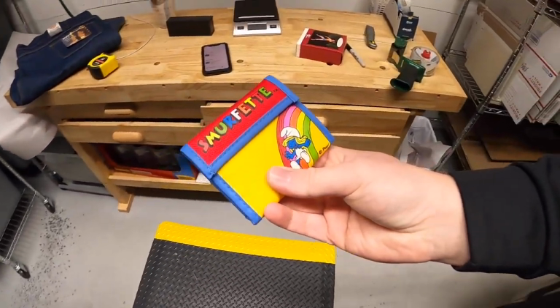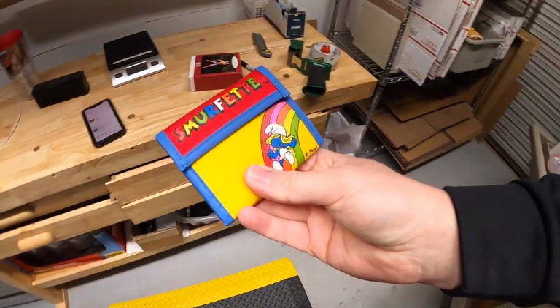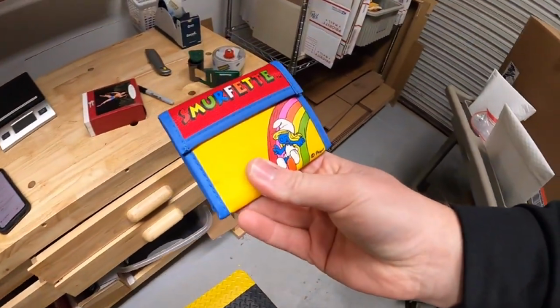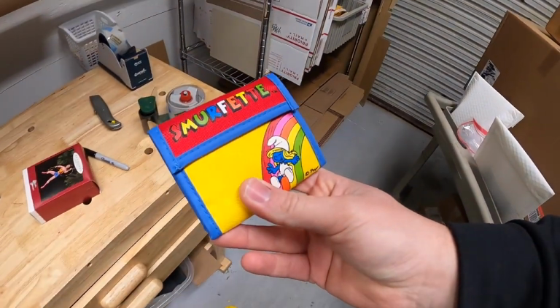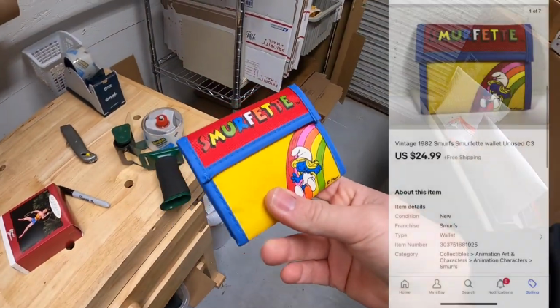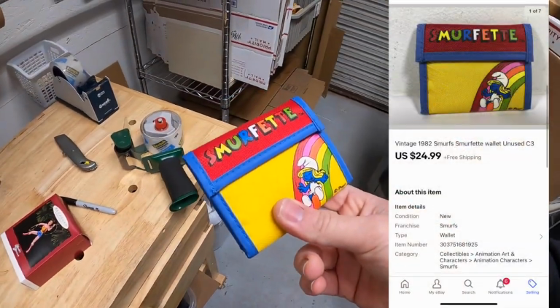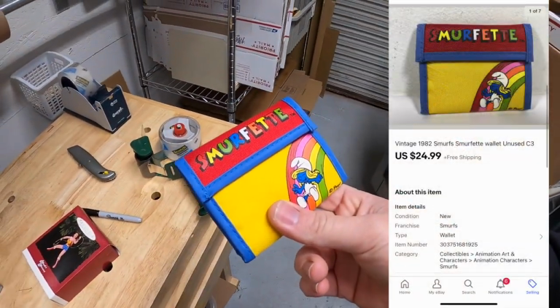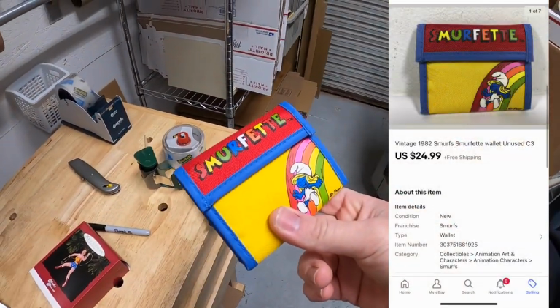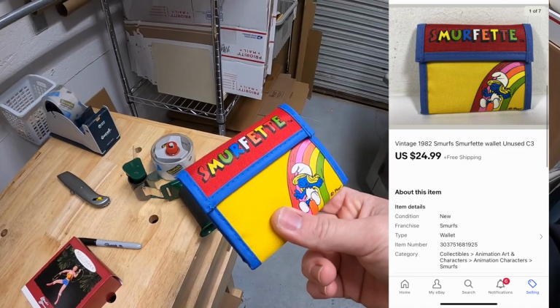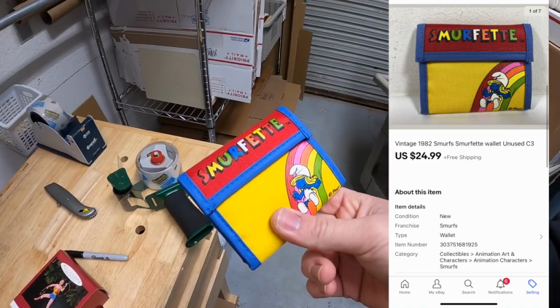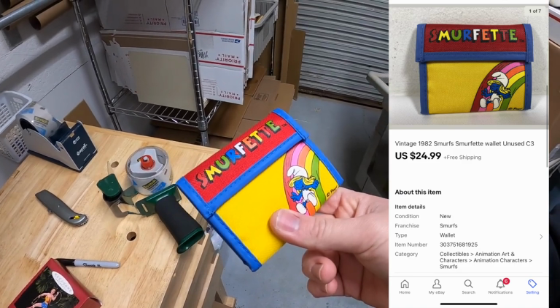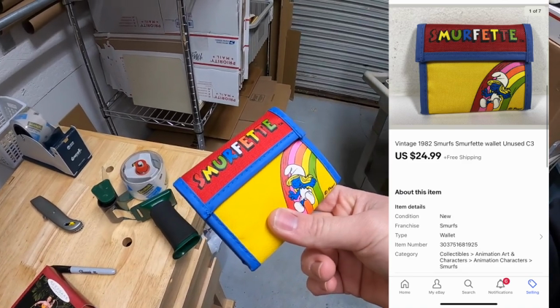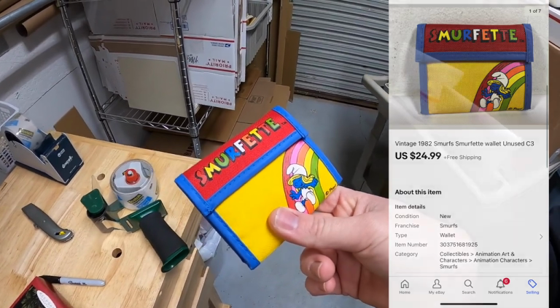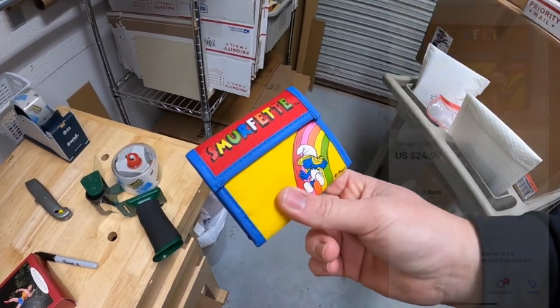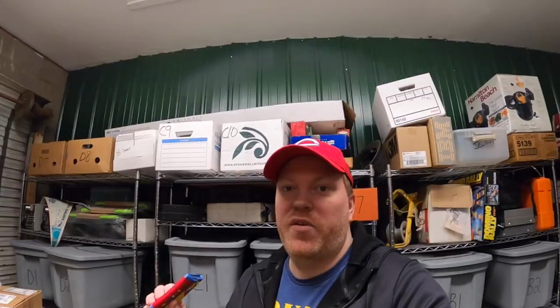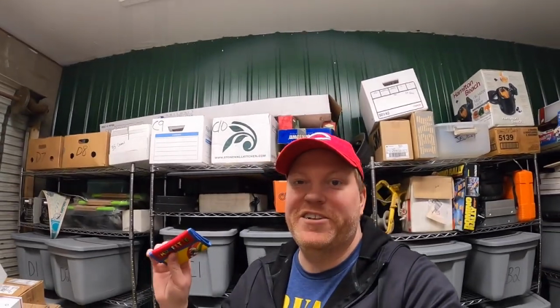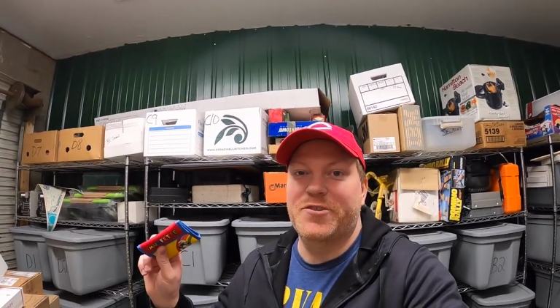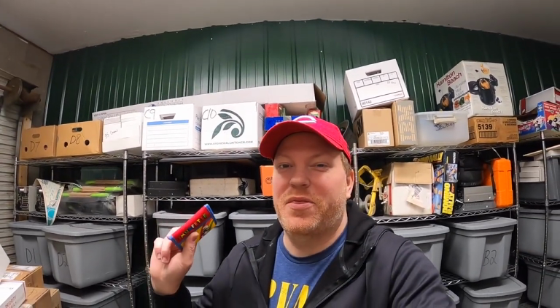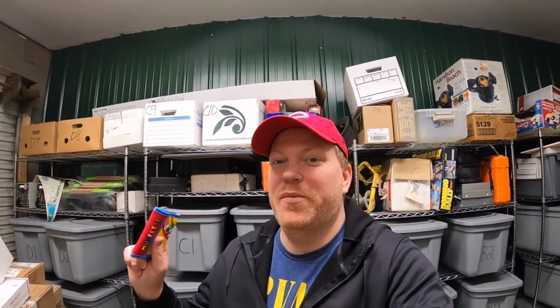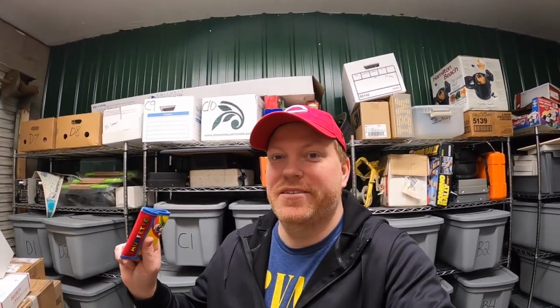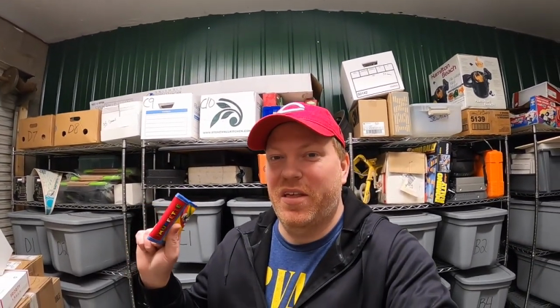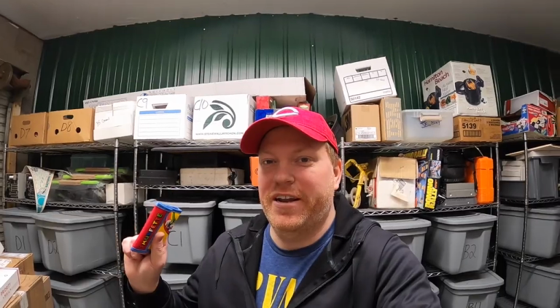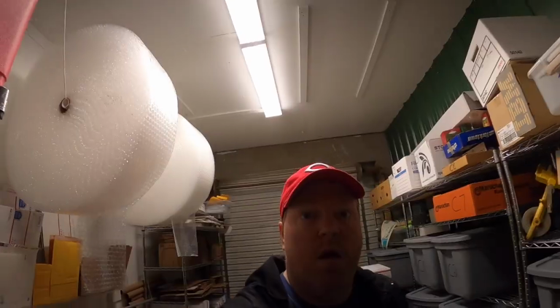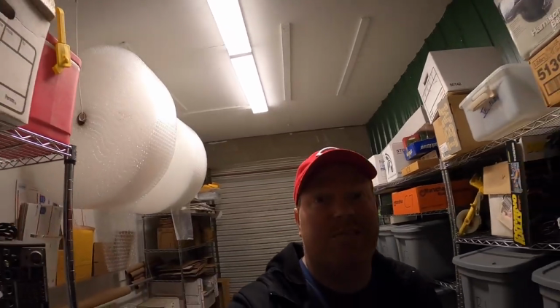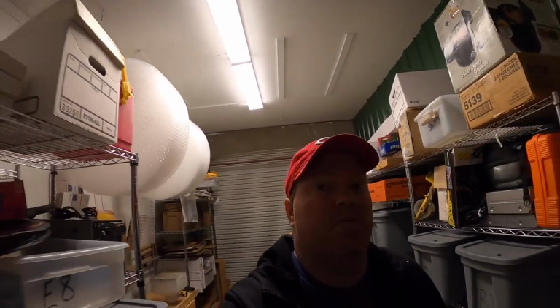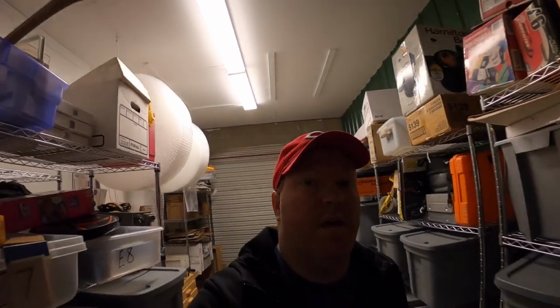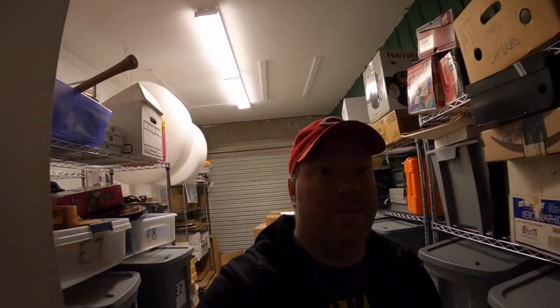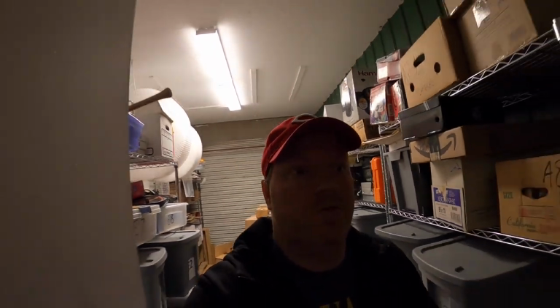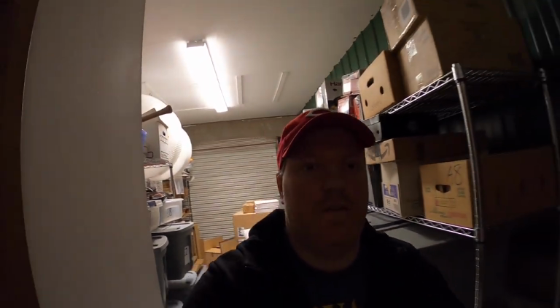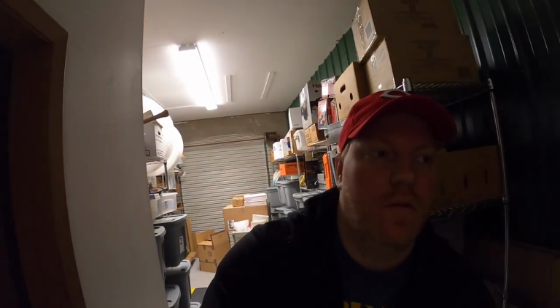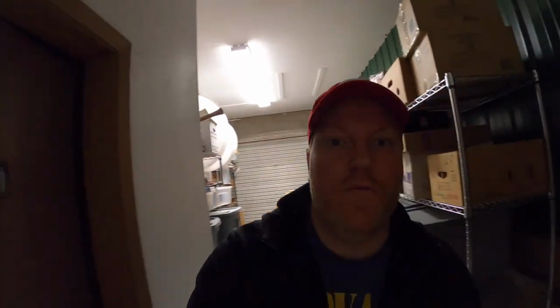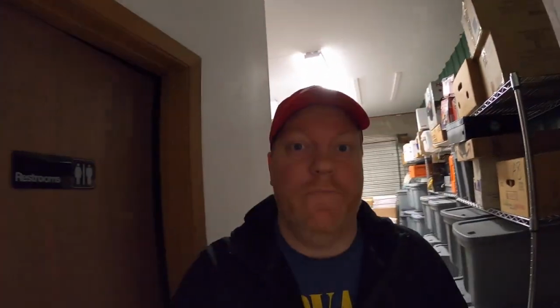Next thing's in C3 — it's a Smurf wallet, something I got from the Mojo Cashier Crew. This sold for $24.99 plus shipping. Rich, thank you for the business, I really appreciate it. The last two things I'm shipping are in my storage unit, so let's run over there and get them.